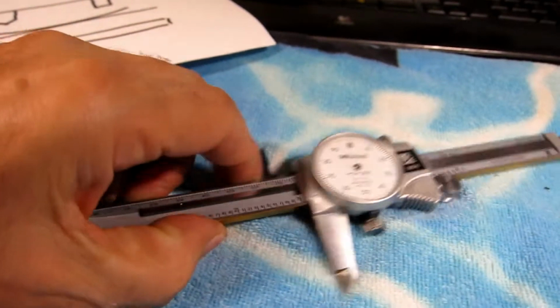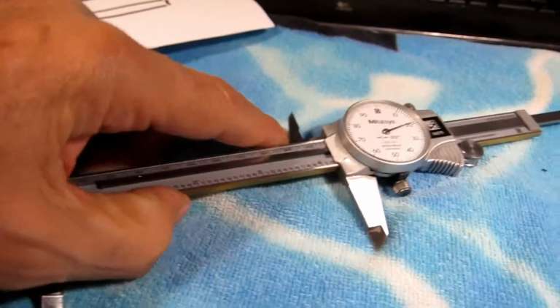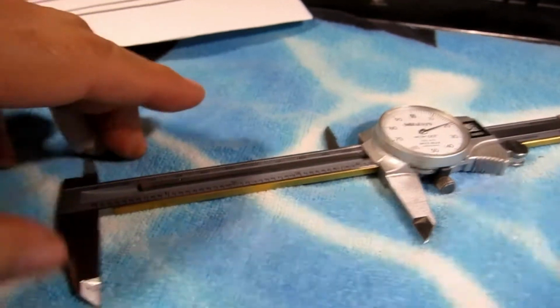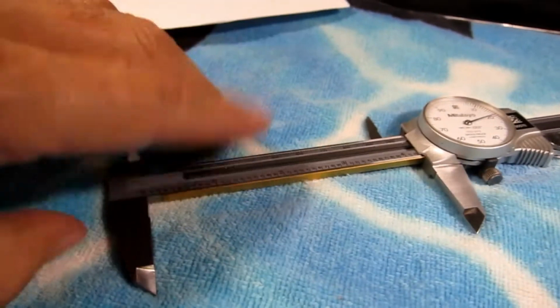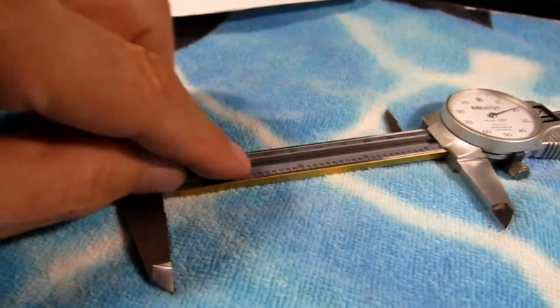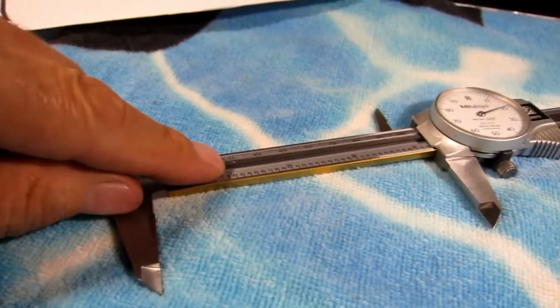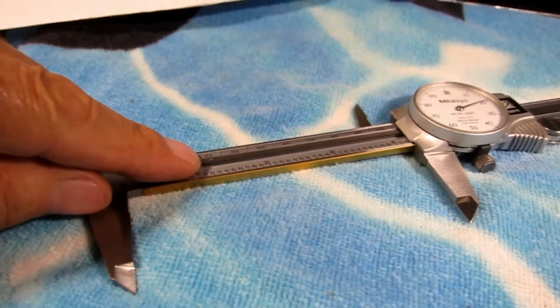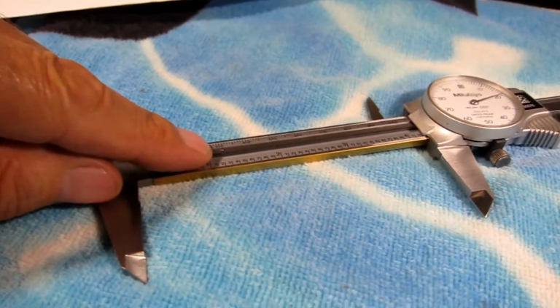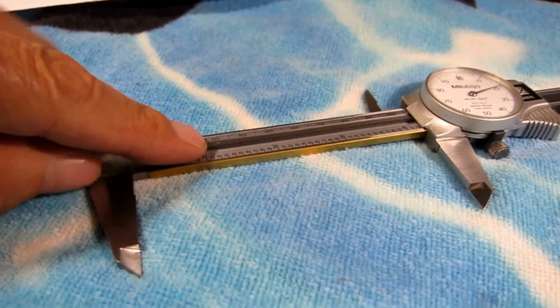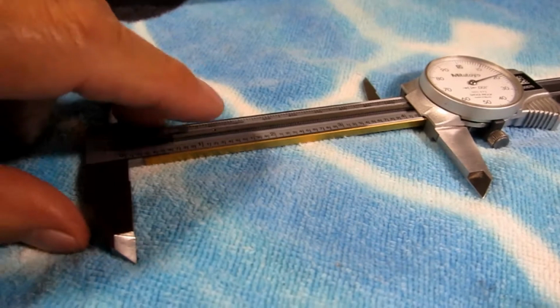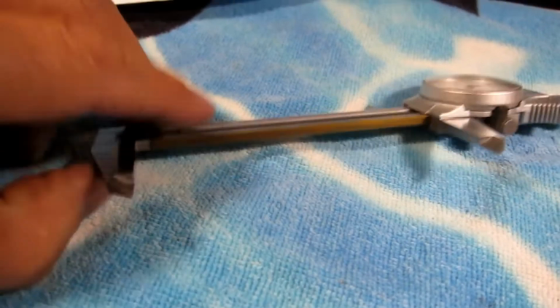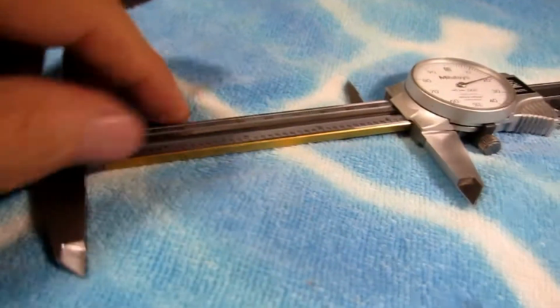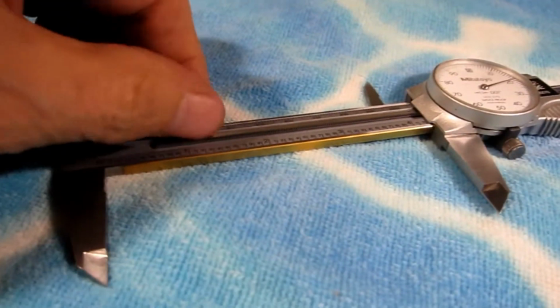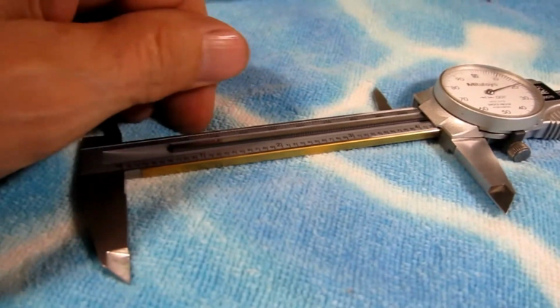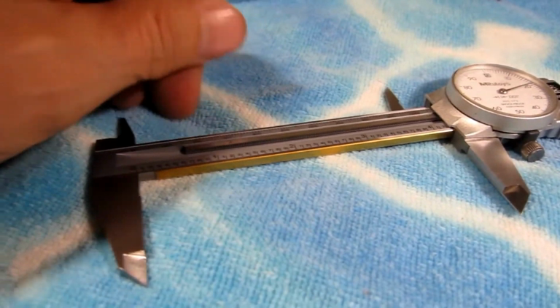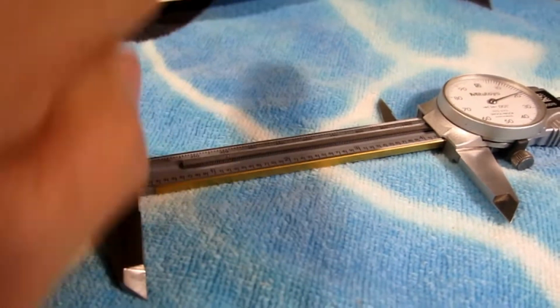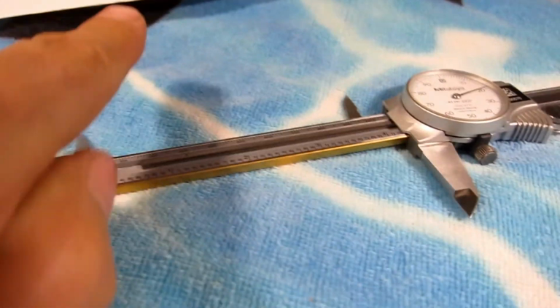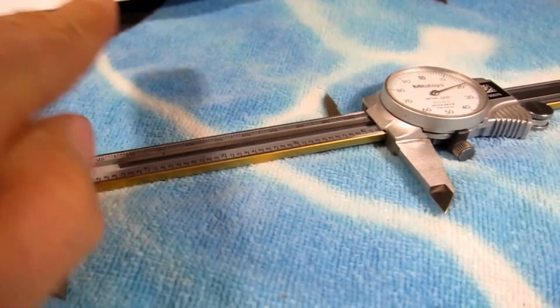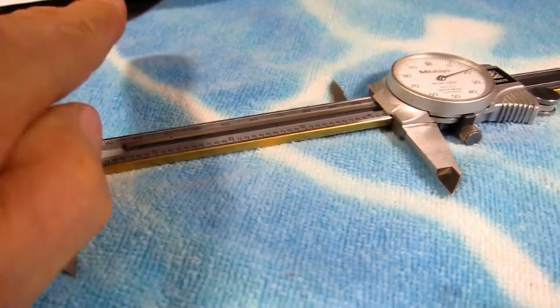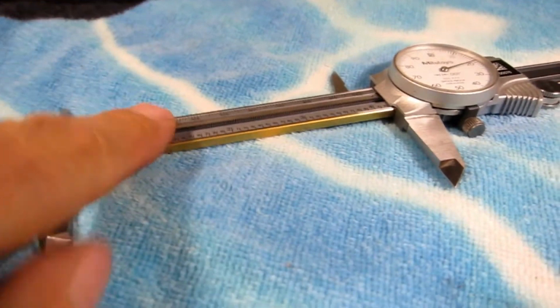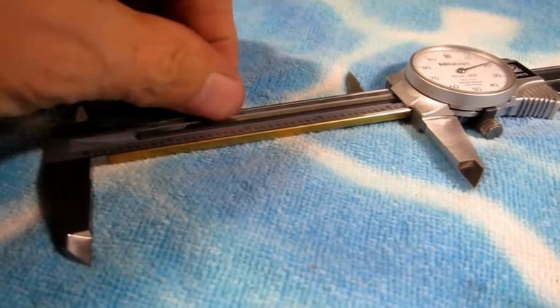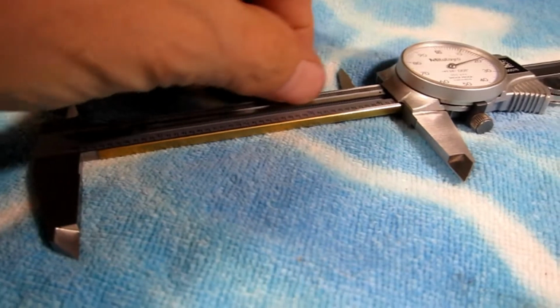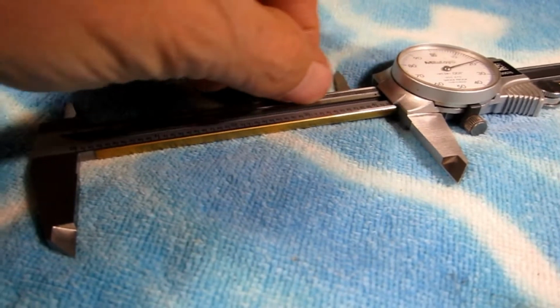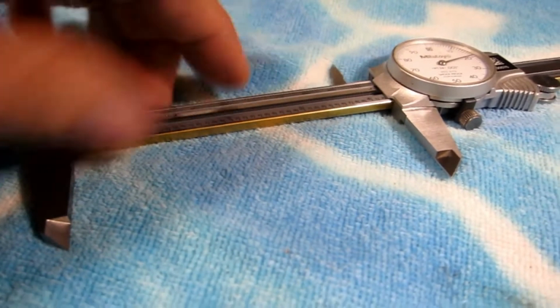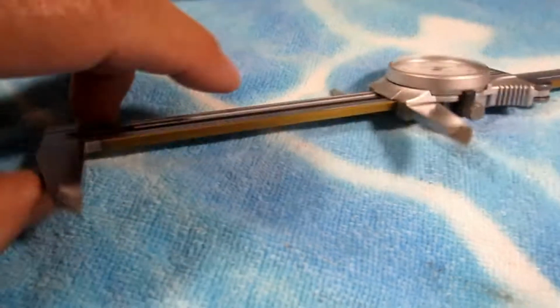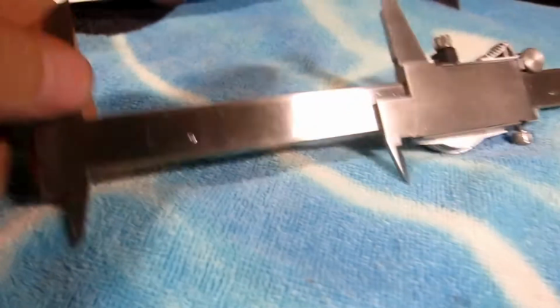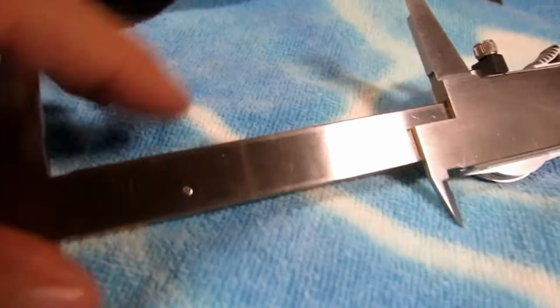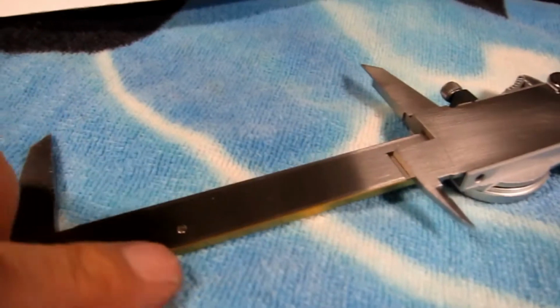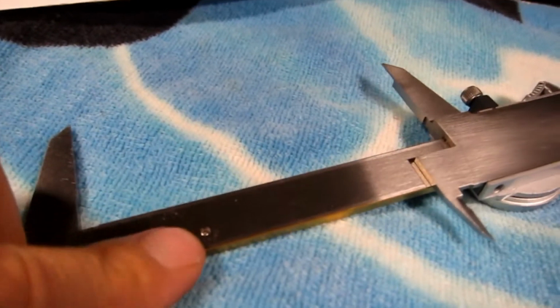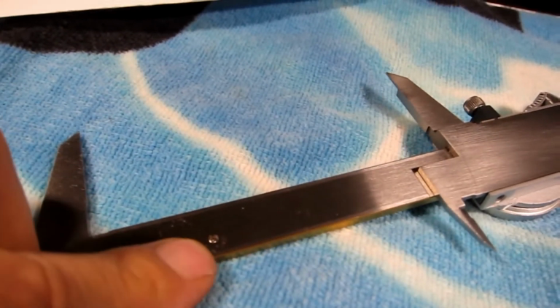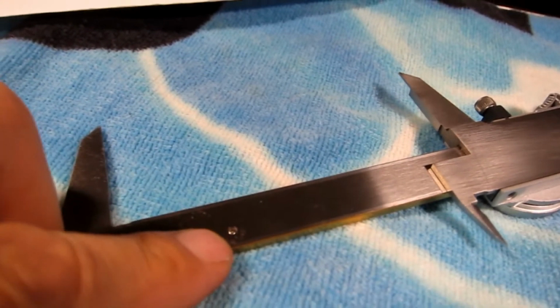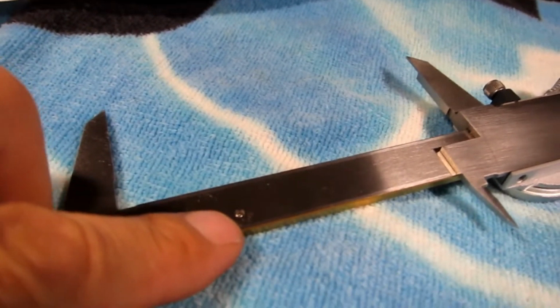An important one: when you put that rack back in, push that rack this way. Push it up so that it's butted up against this wall, because these screws, when you take them out, there's some clearance.